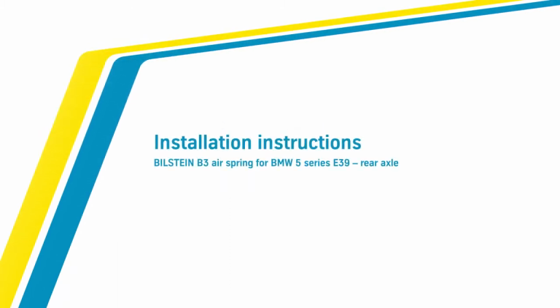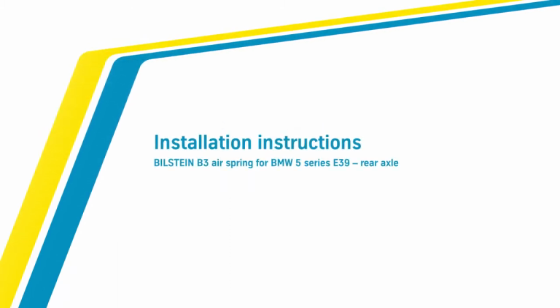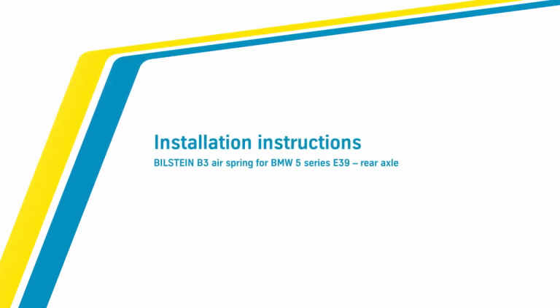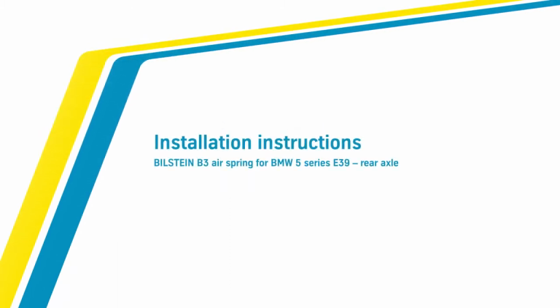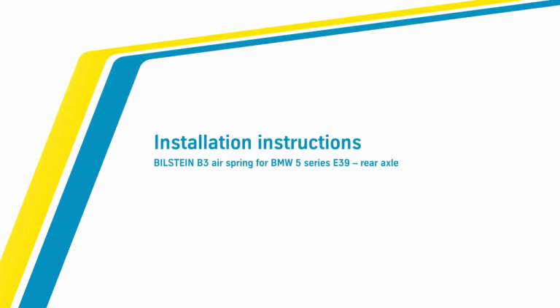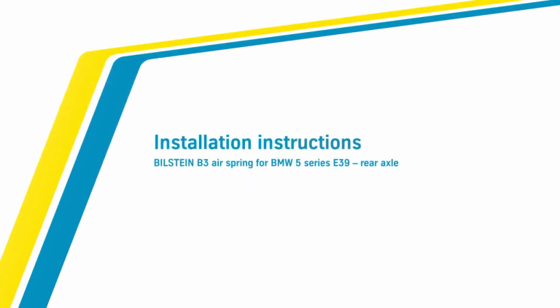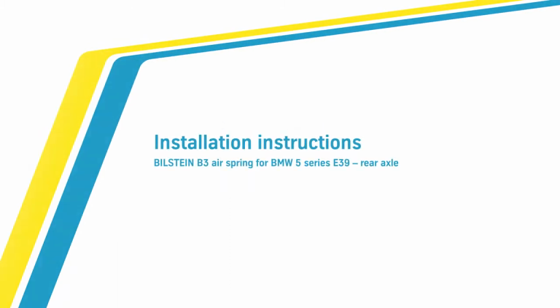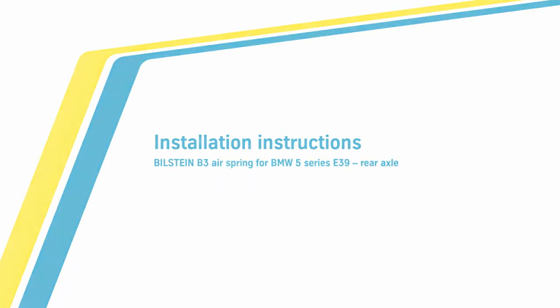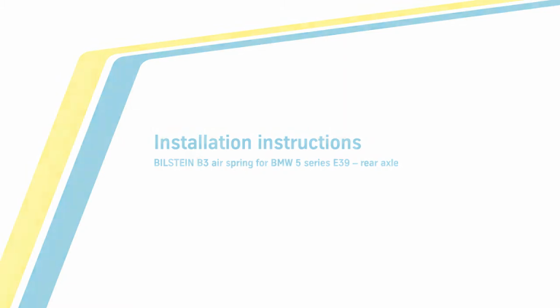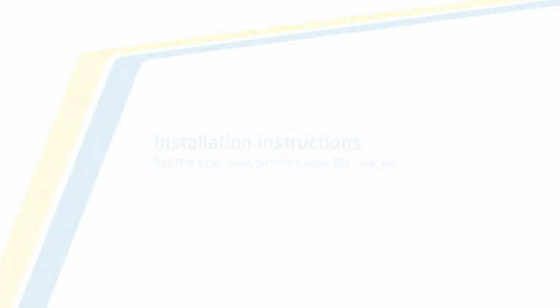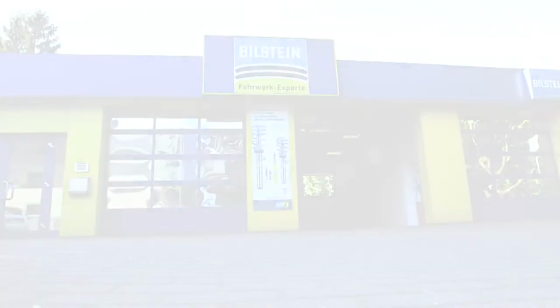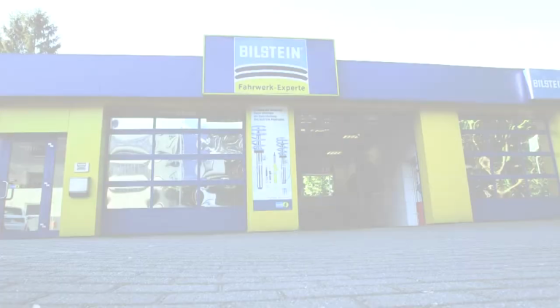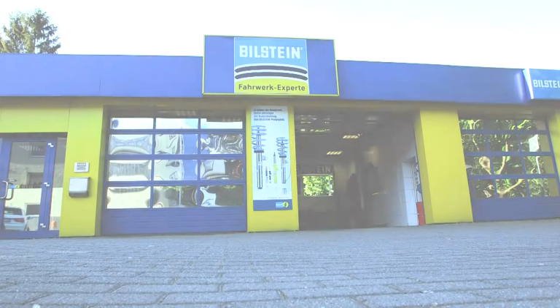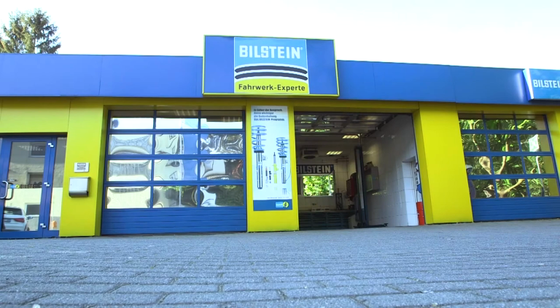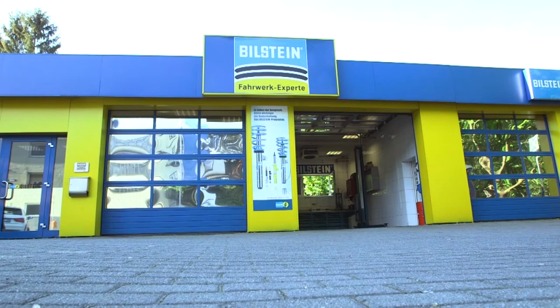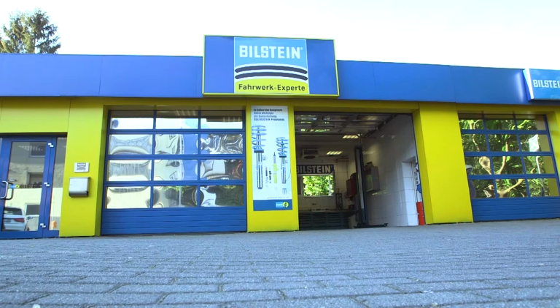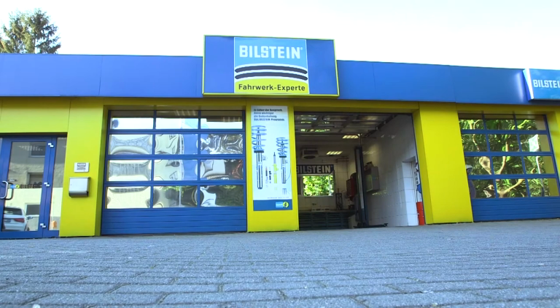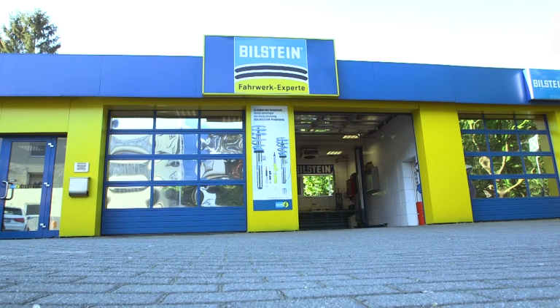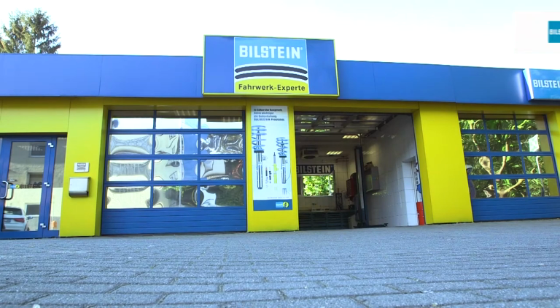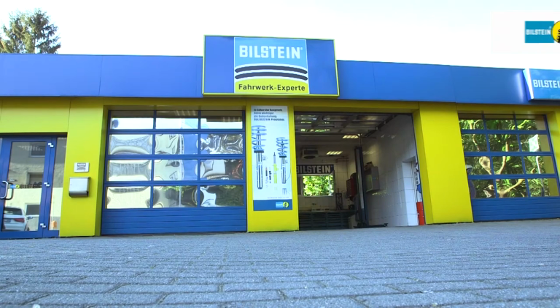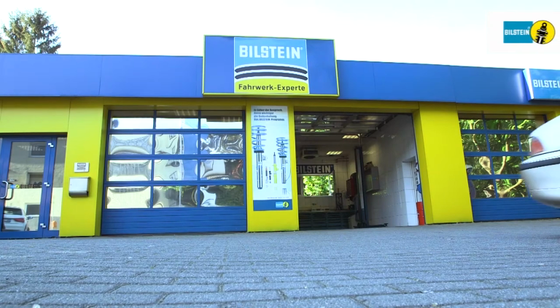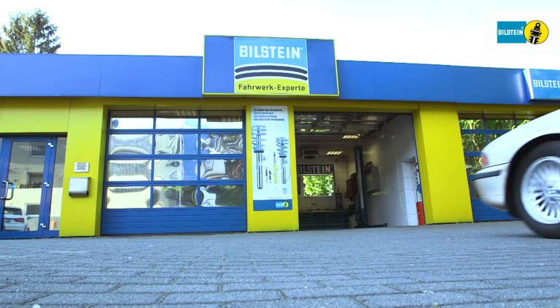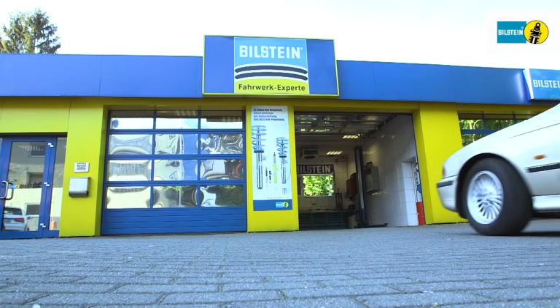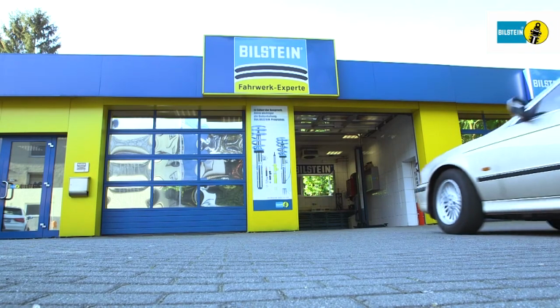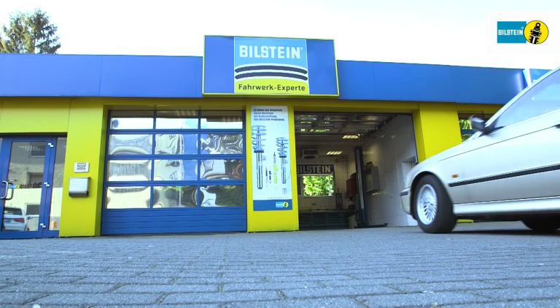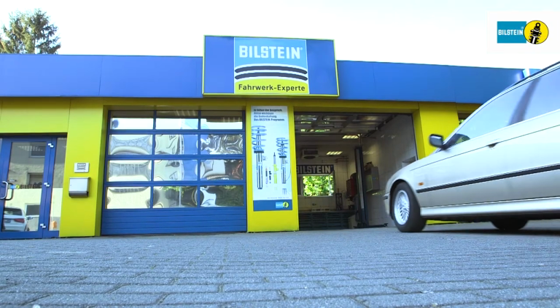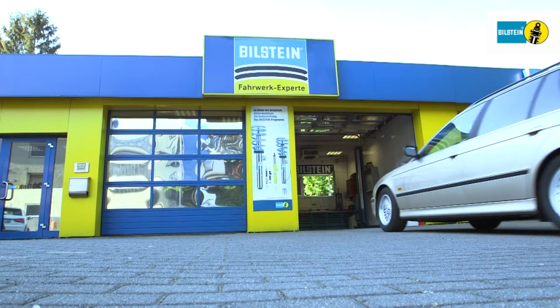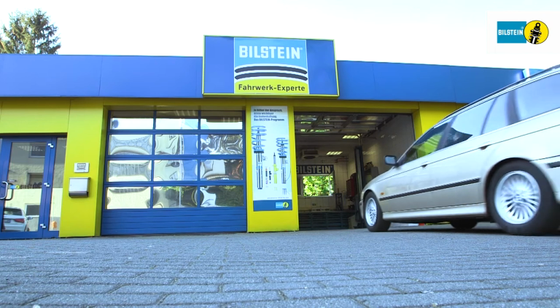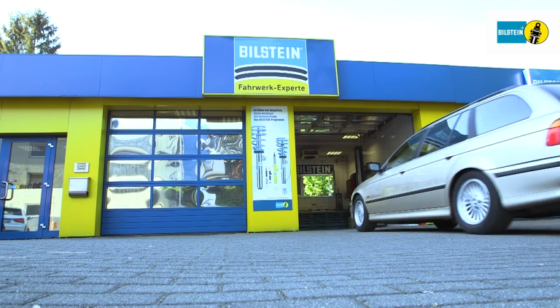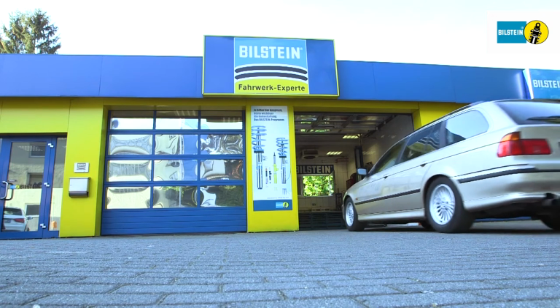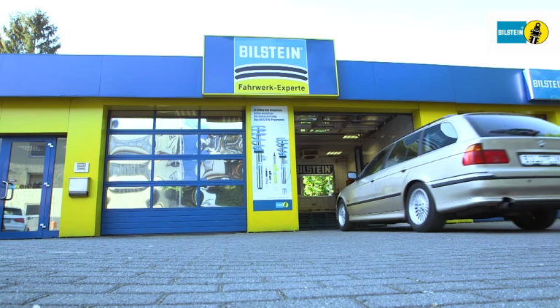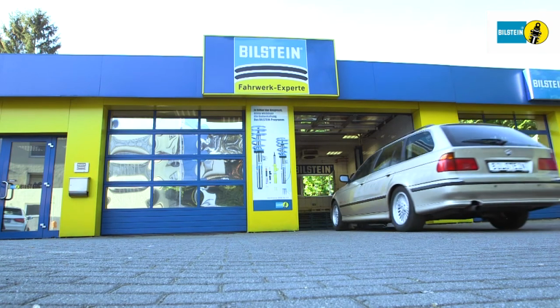In this video we will show you how to replace the Bilstein B3 air spring on the rear axle of a 5 series BMW E39.